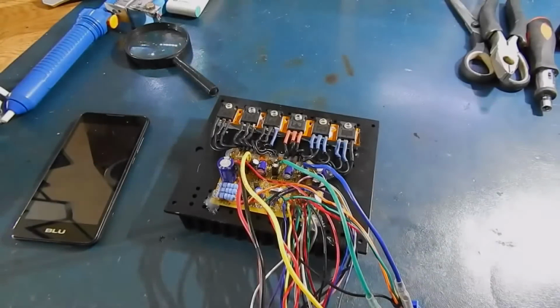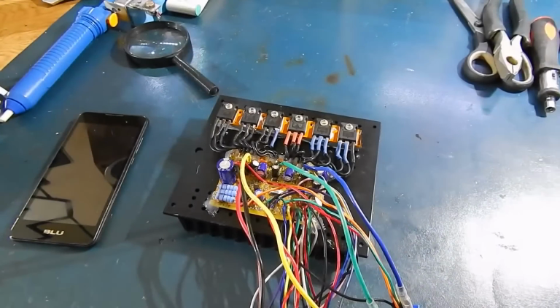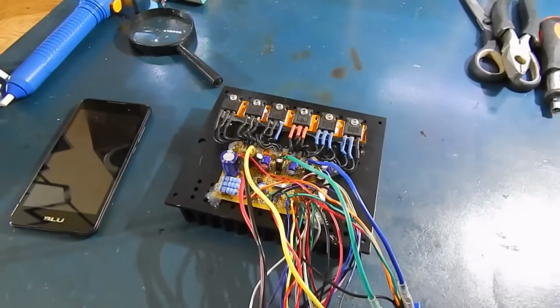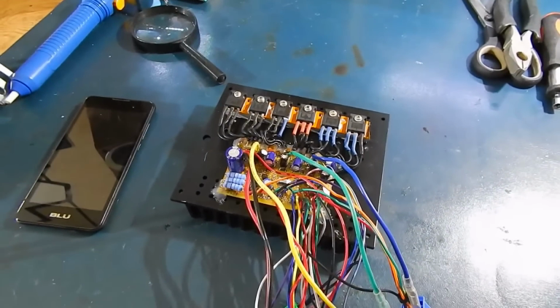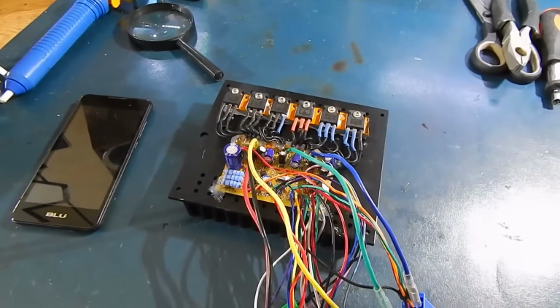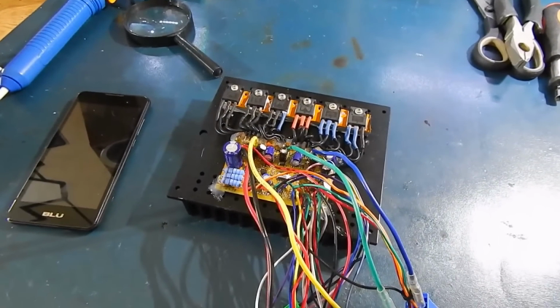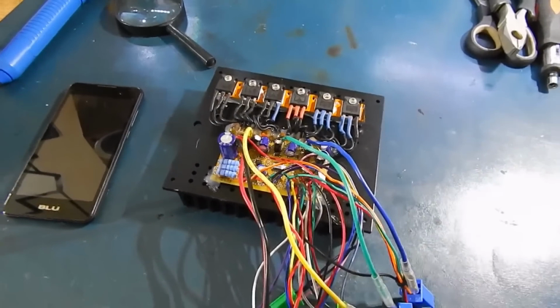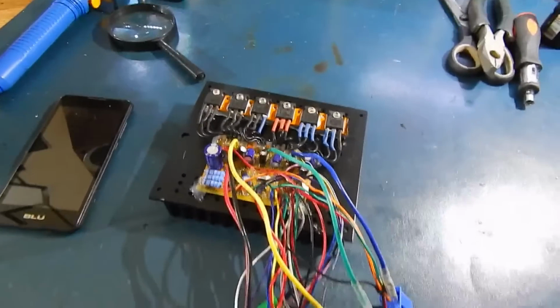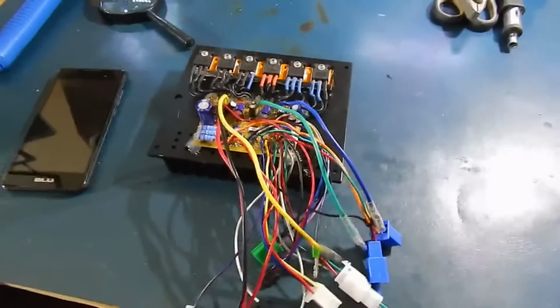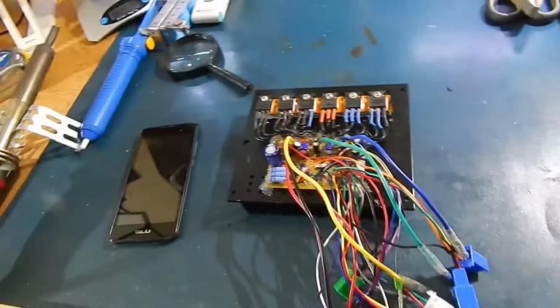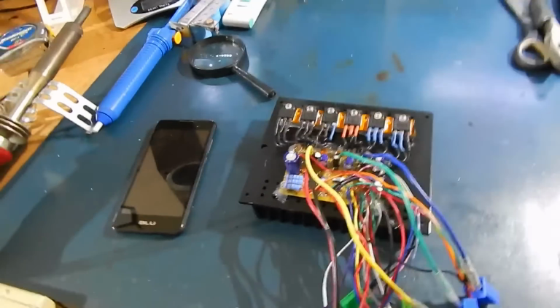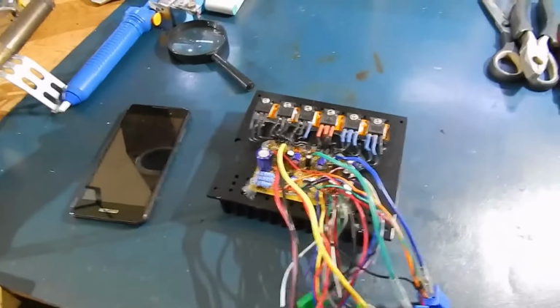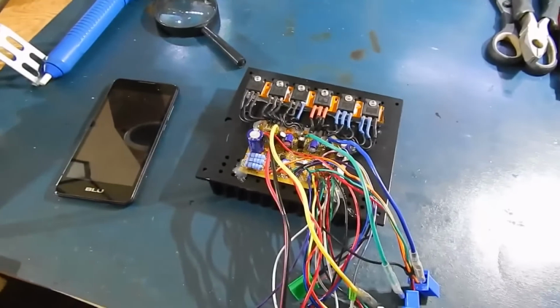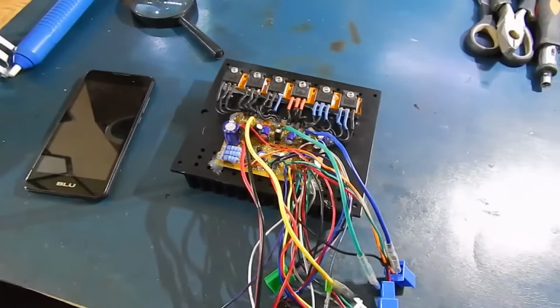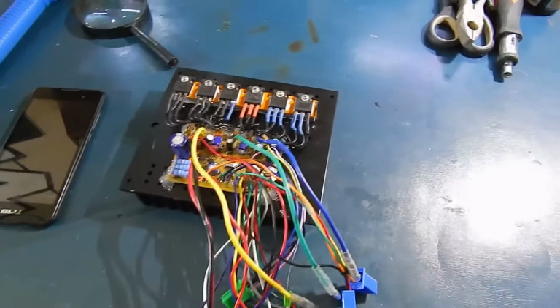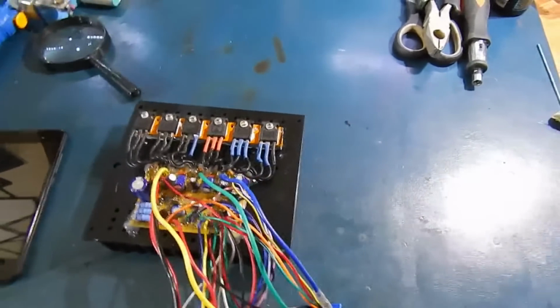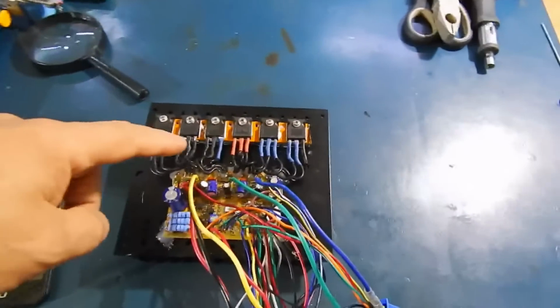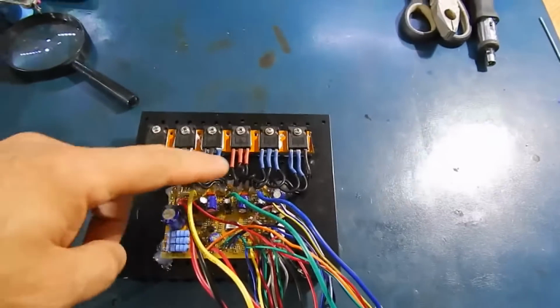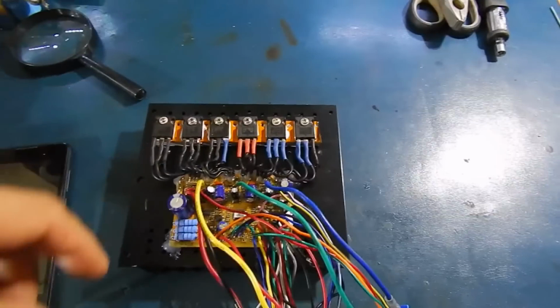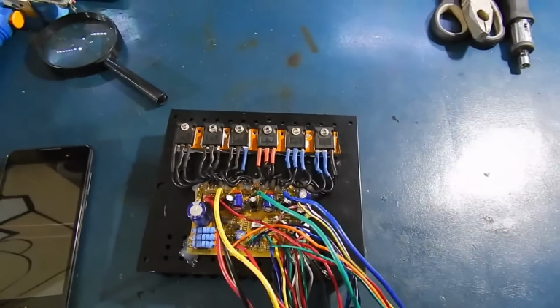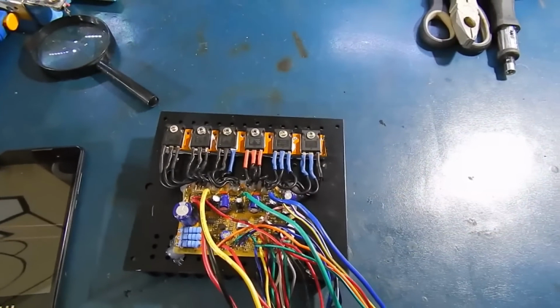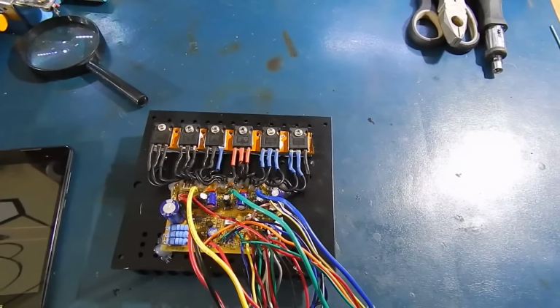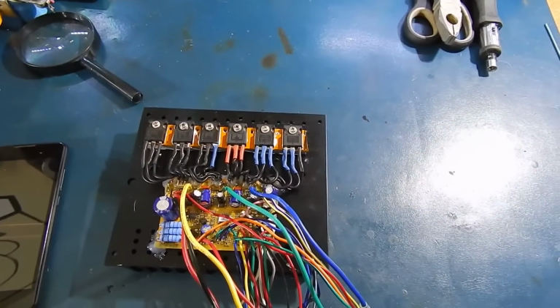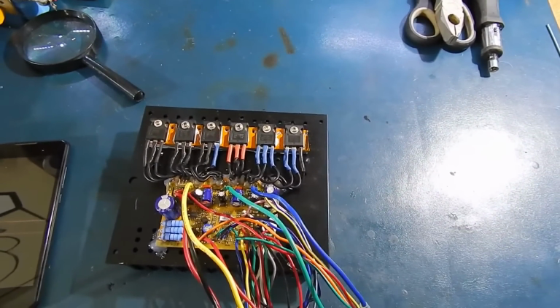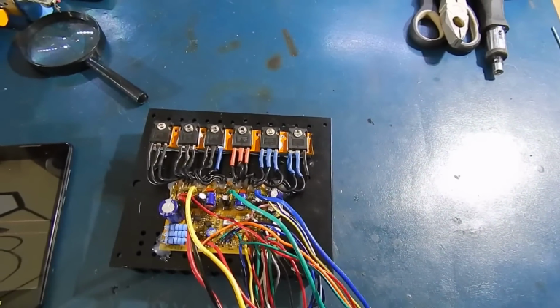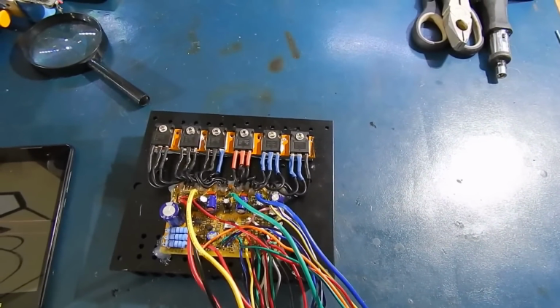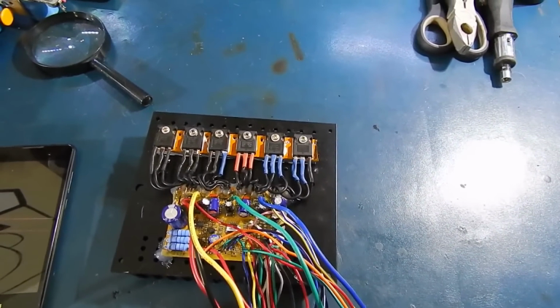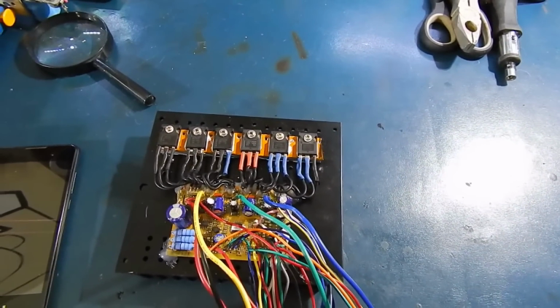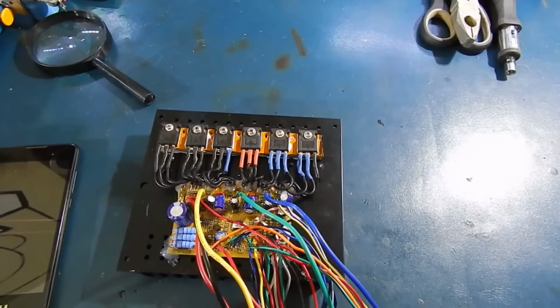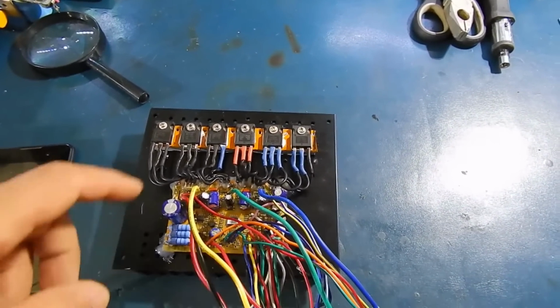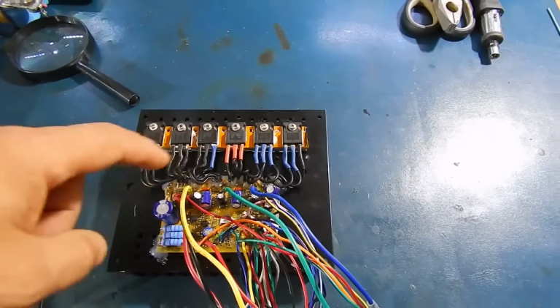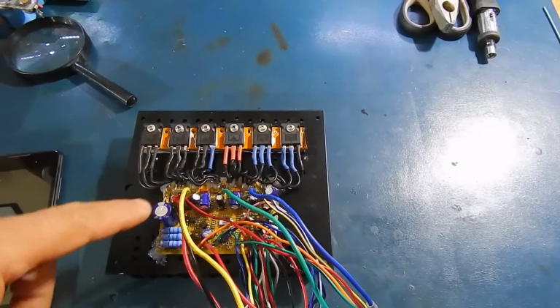Hey guys, here's my 6FET DIY controller so far. I can do it this way because basically I'm not upping the amps in any way, just the volts, so the caps will be replaced.